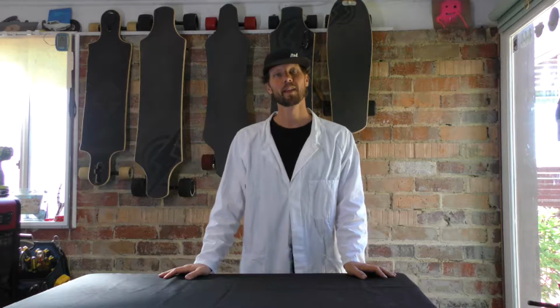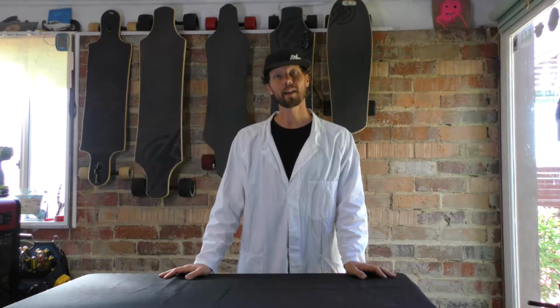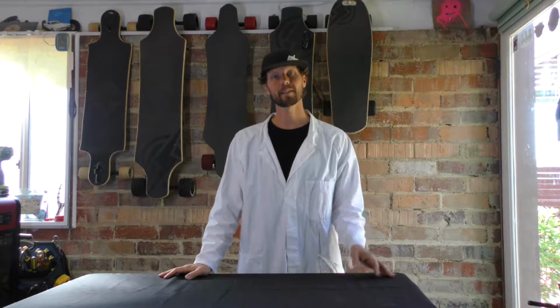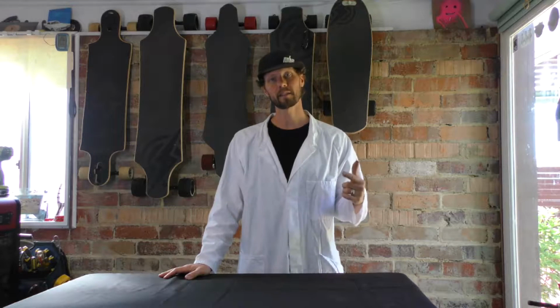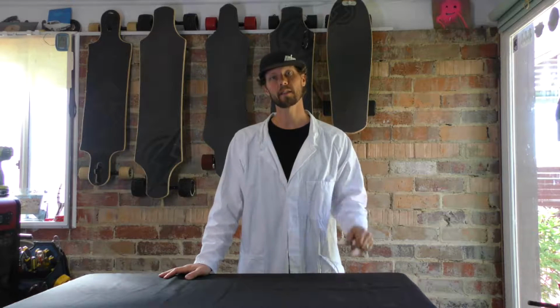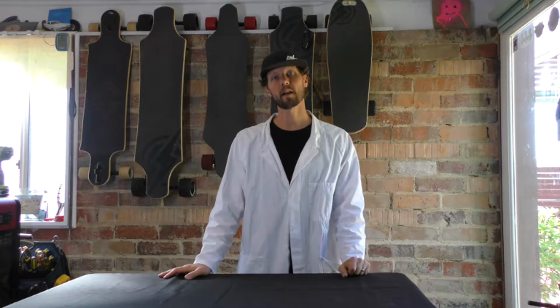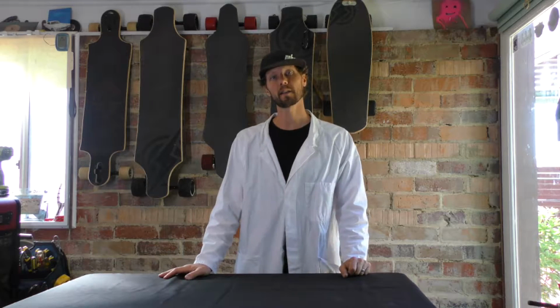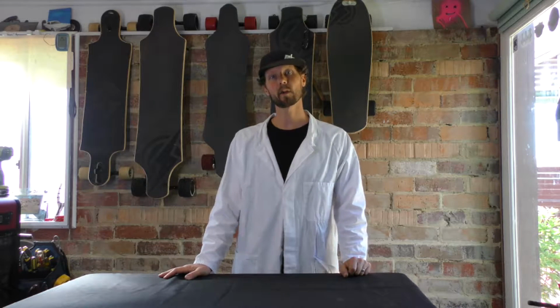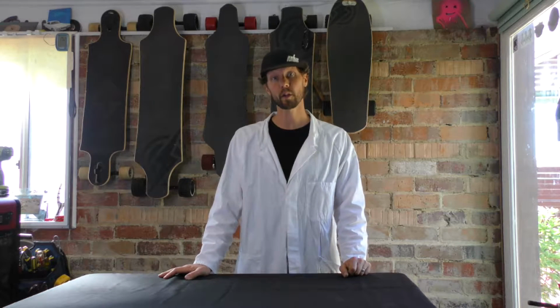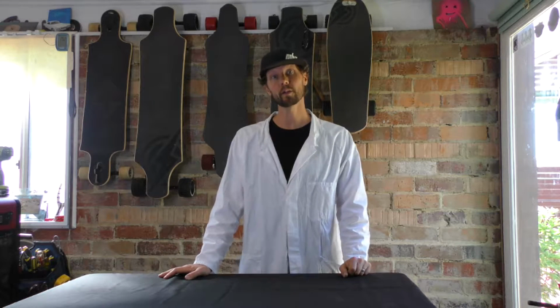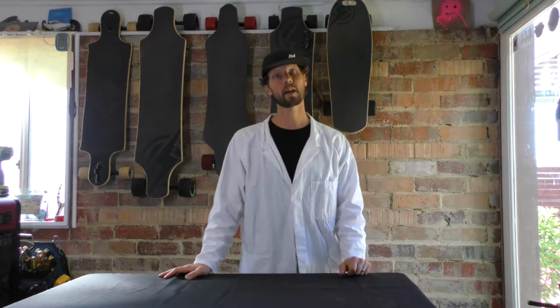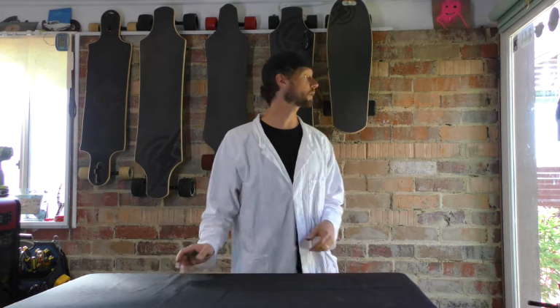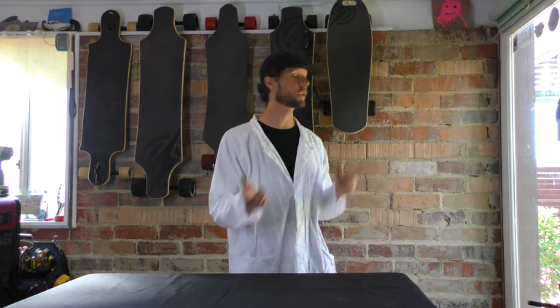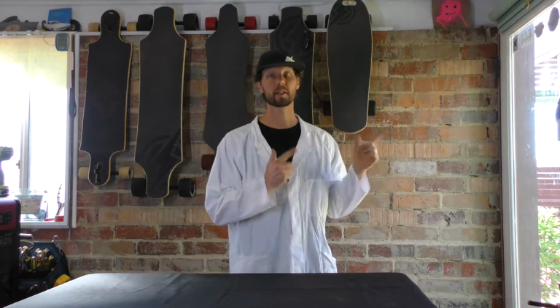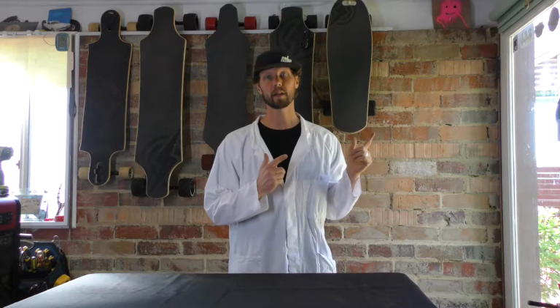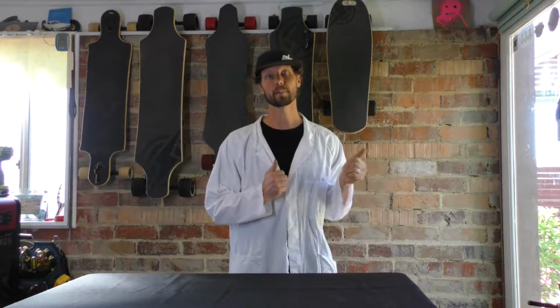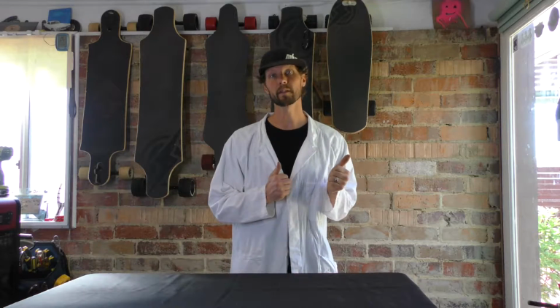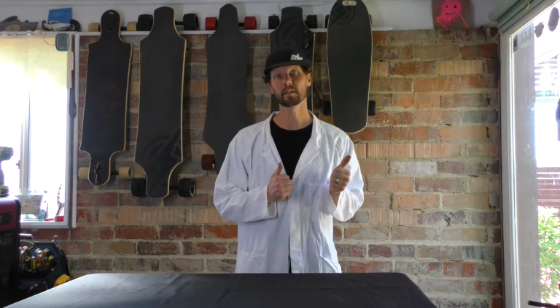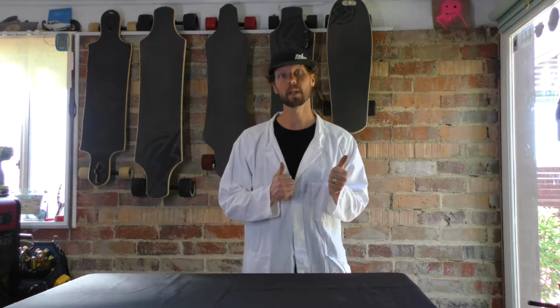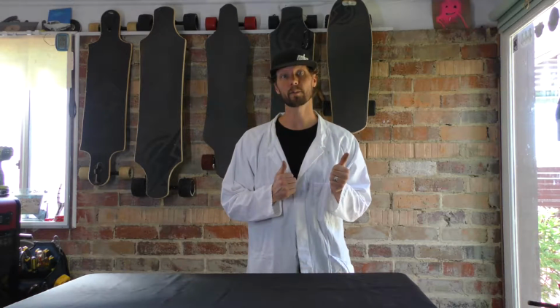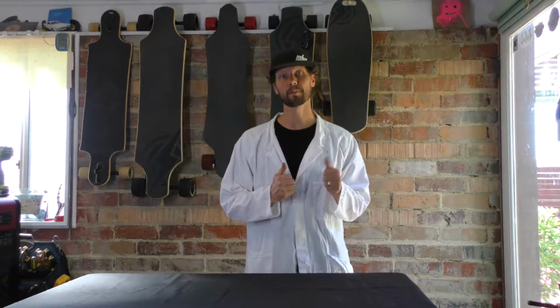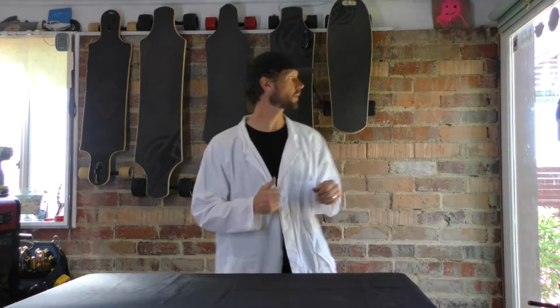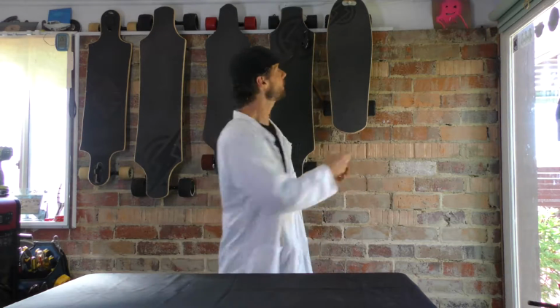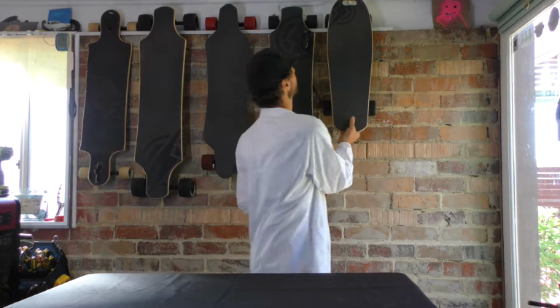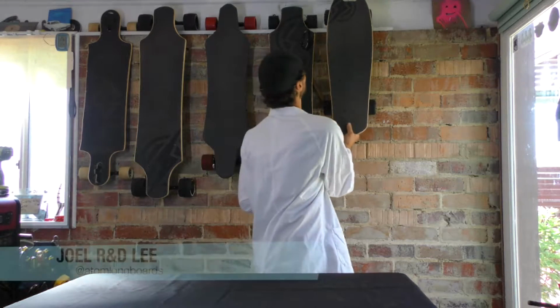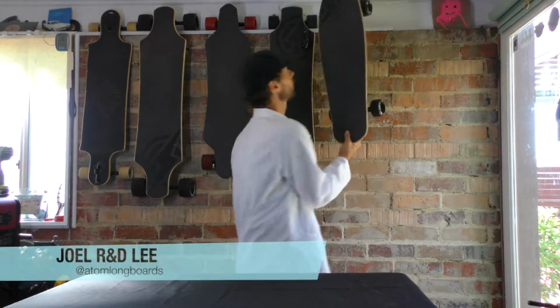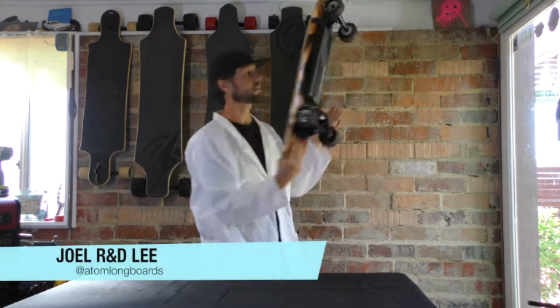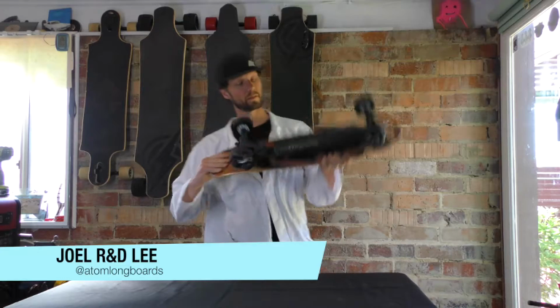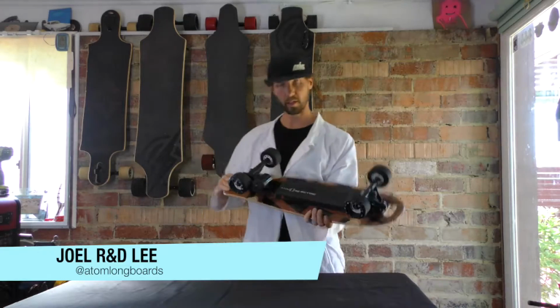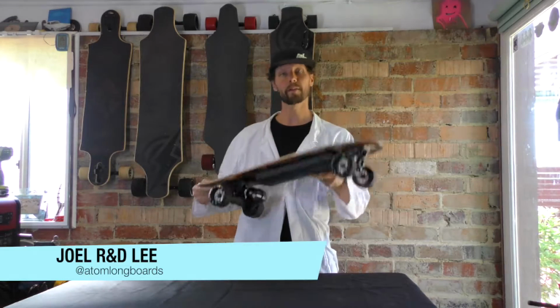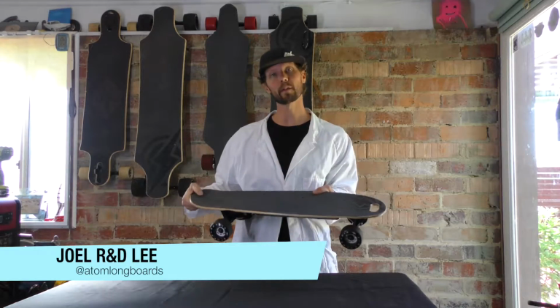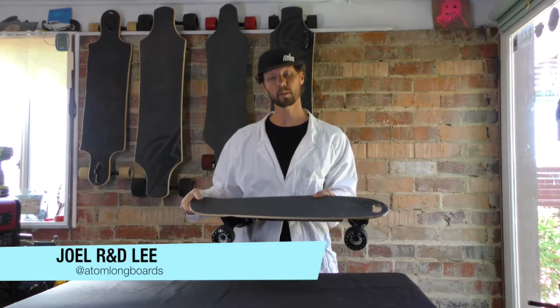Hey guys, today's edition of Tech Talk is going to show you how to change a belt on a B-series Atom electric board. So I got my B10 right here, one of my favorite little boards.